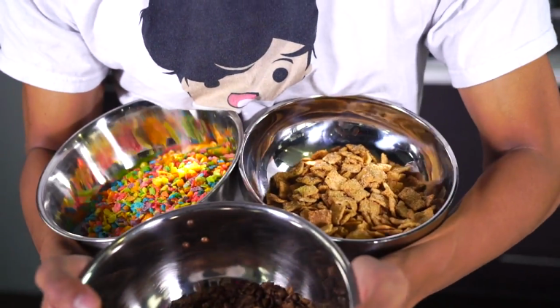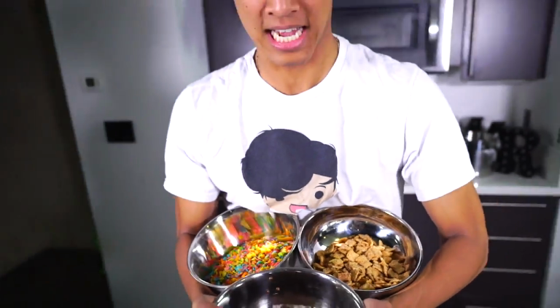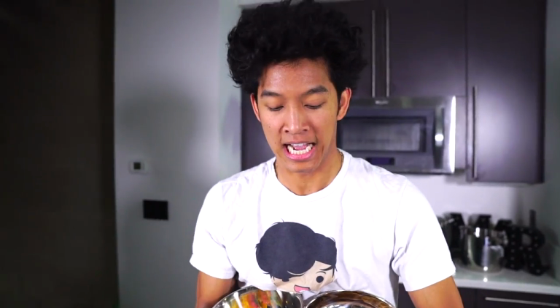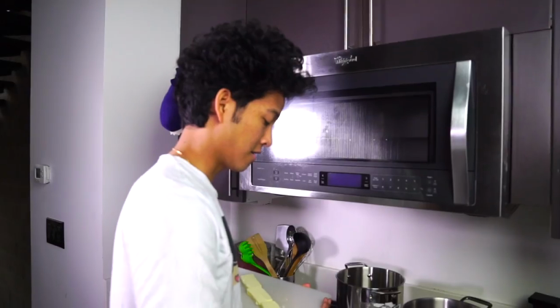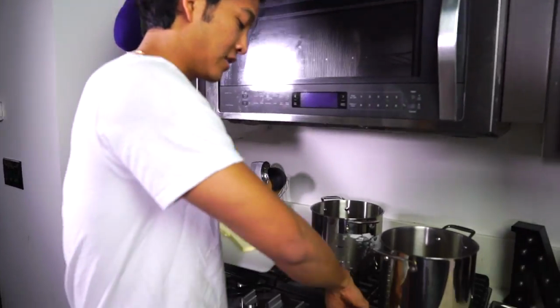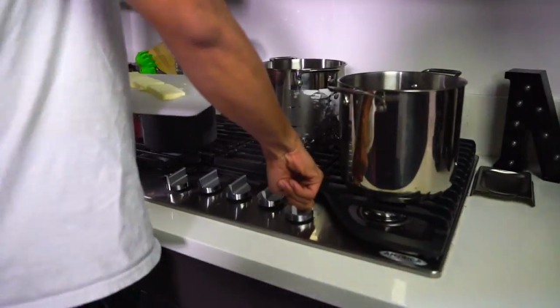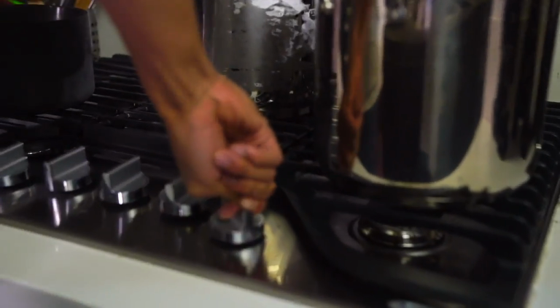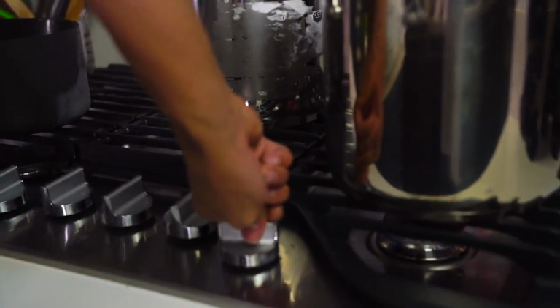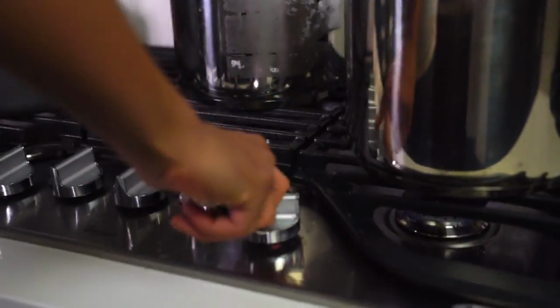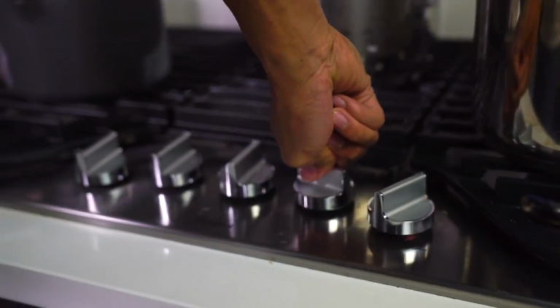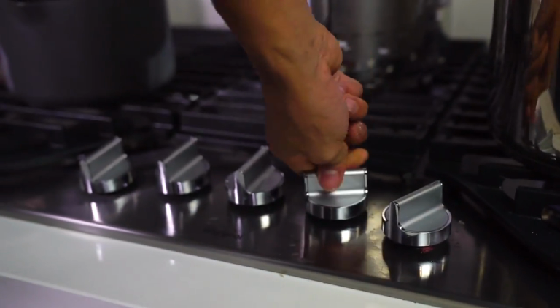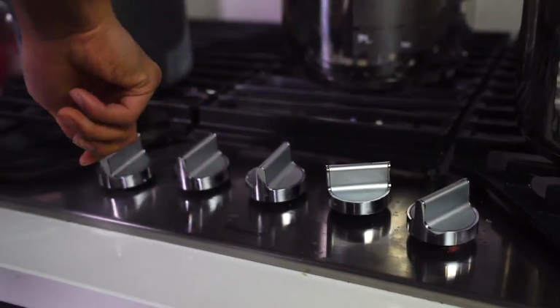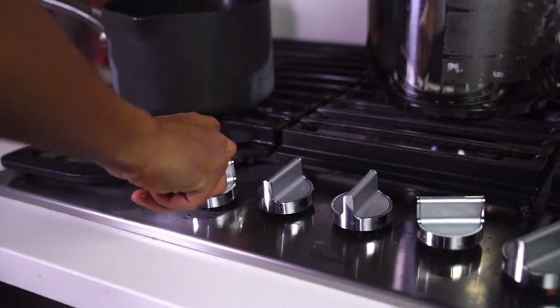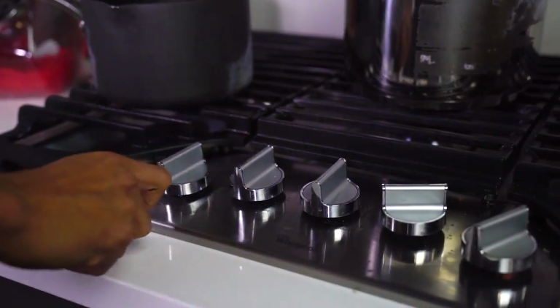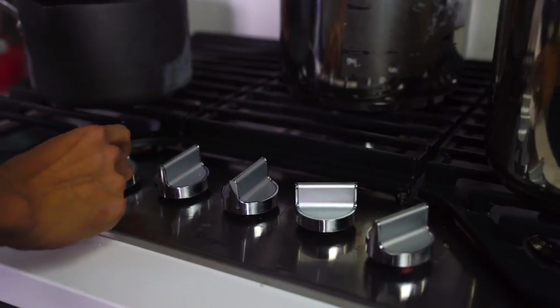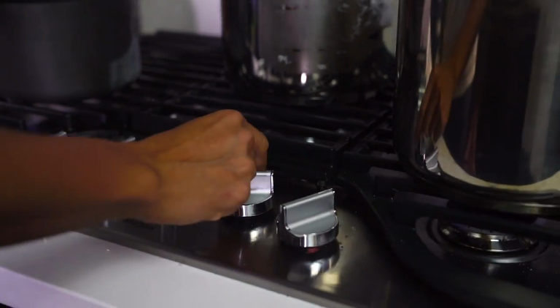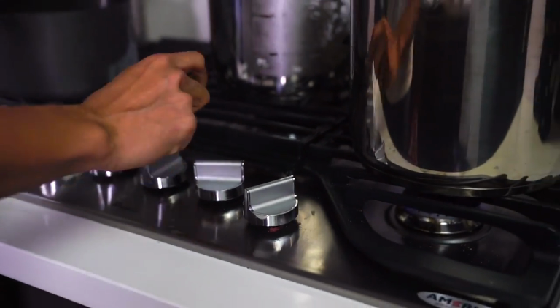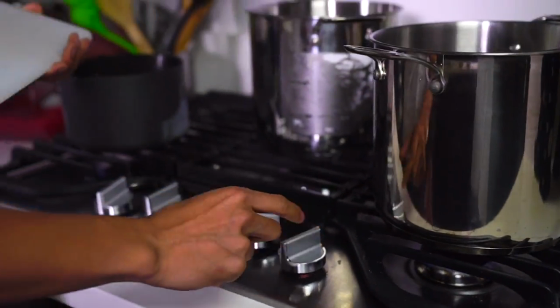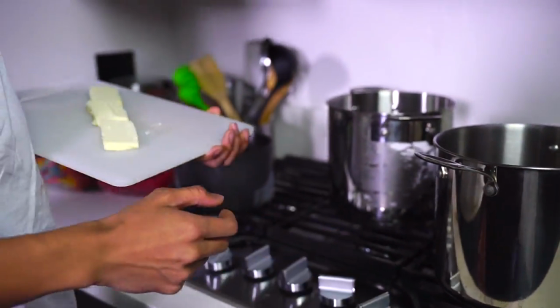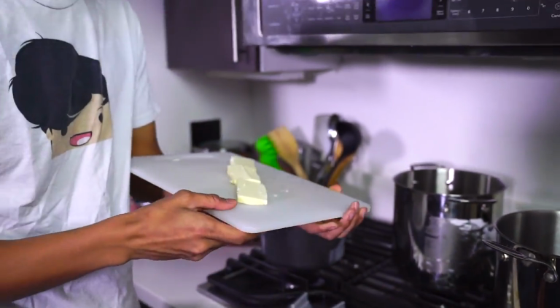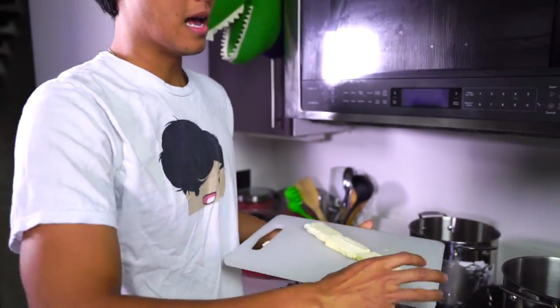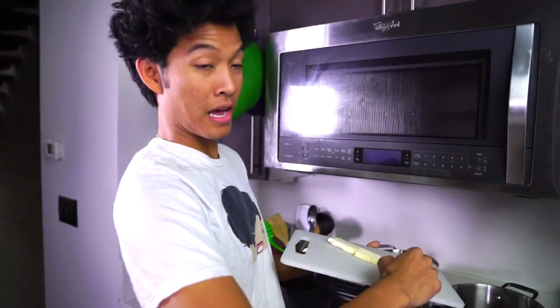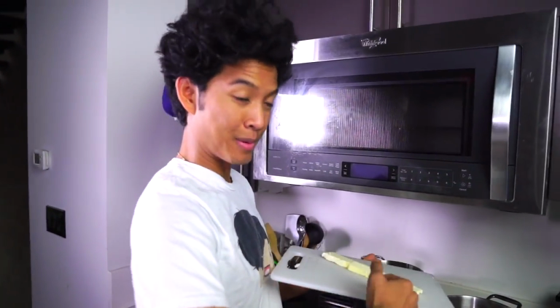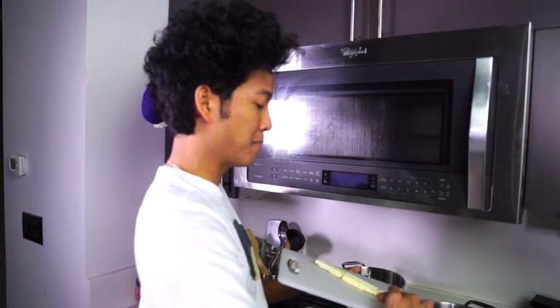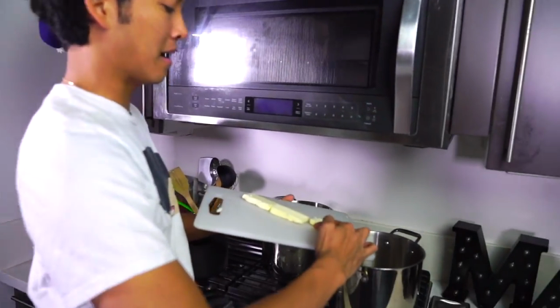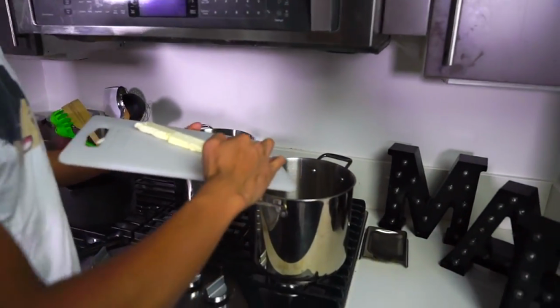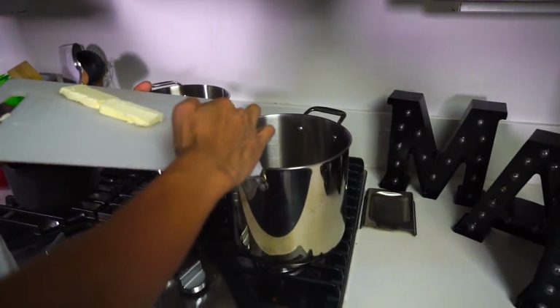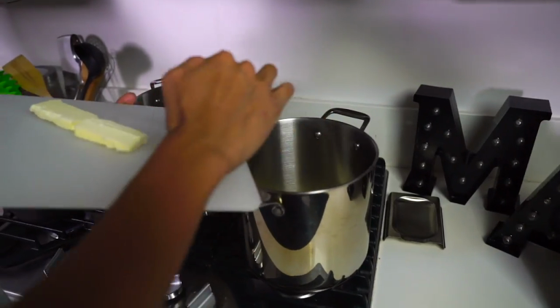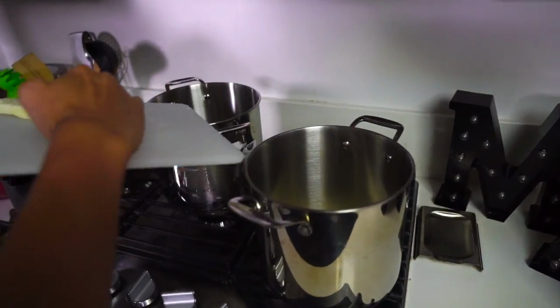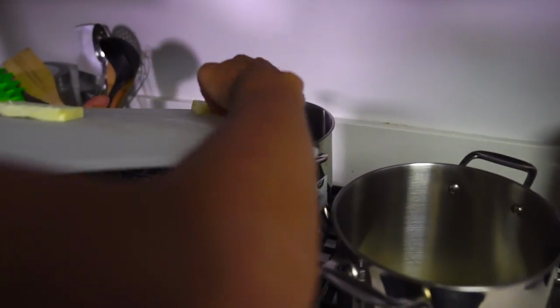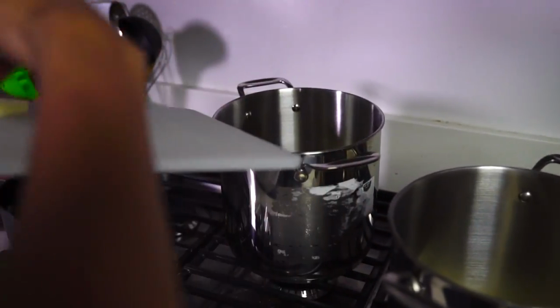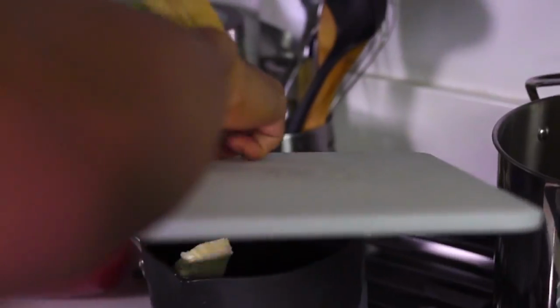The cereals I'm going to be using are fruity pebbles, cocoa pebbles, and cinnamon toast crunch. I'm gonna first turn on my heat for all three of them. Now that my heat is all on medium for every single one of them, I'm going to go ahead and put in my butter — about two tablespoons of butter directly in each pan.